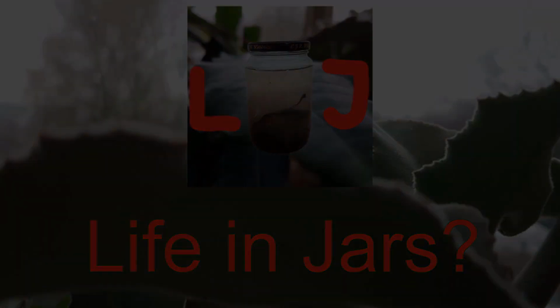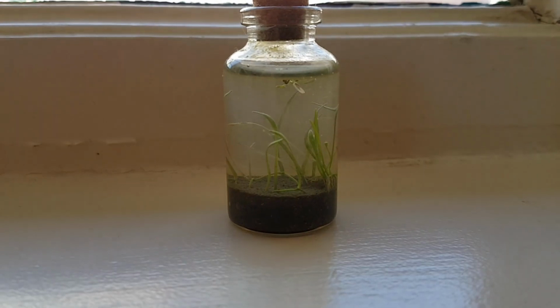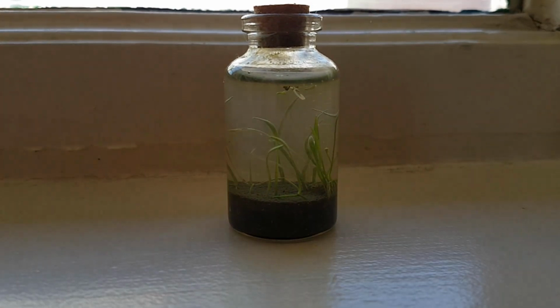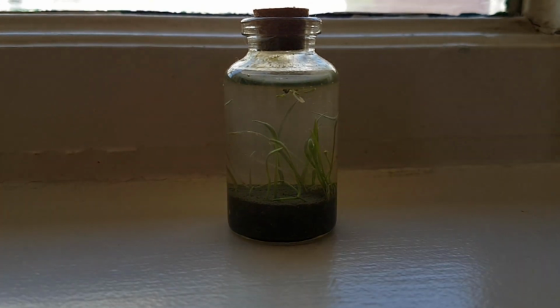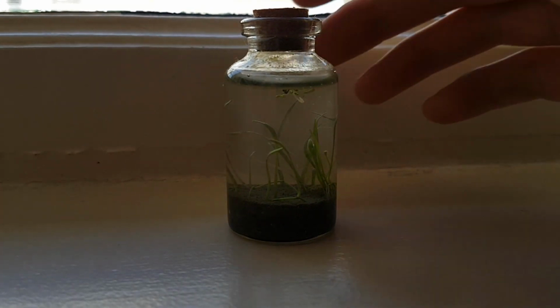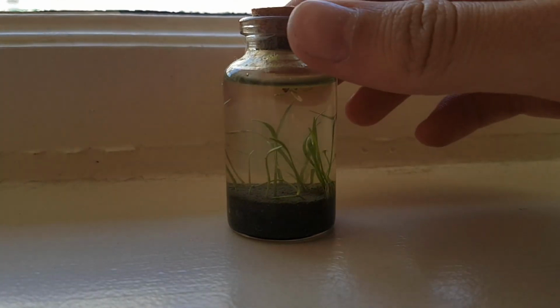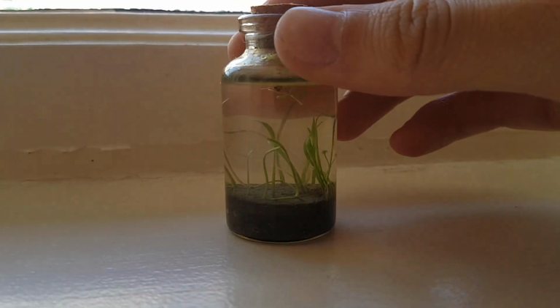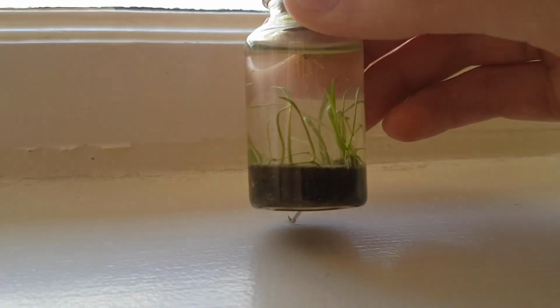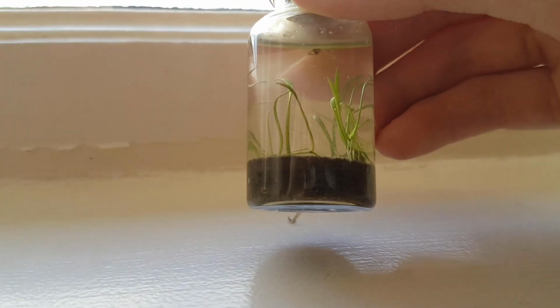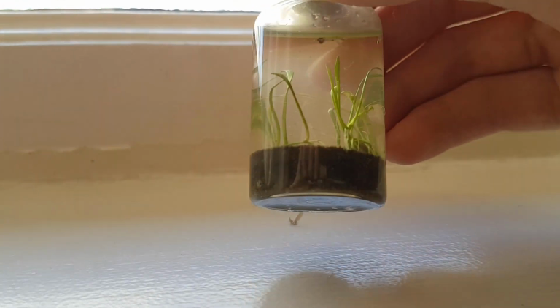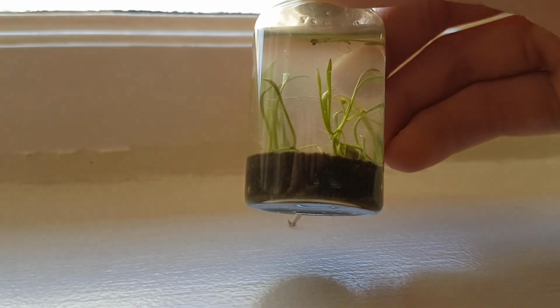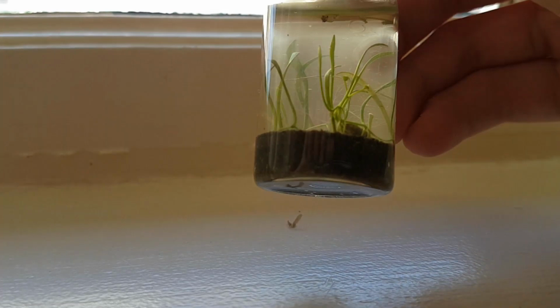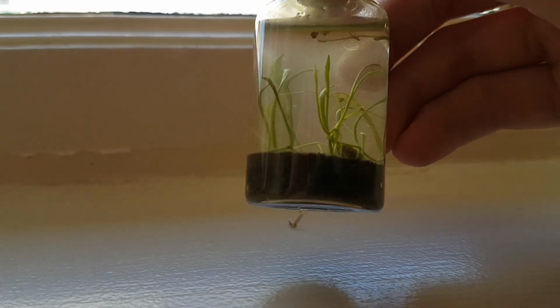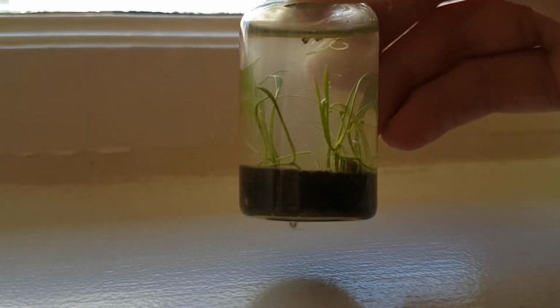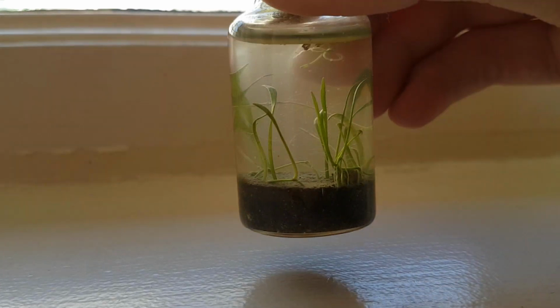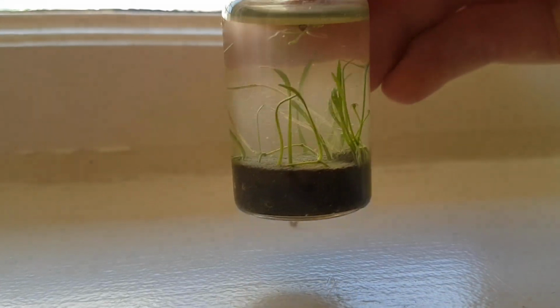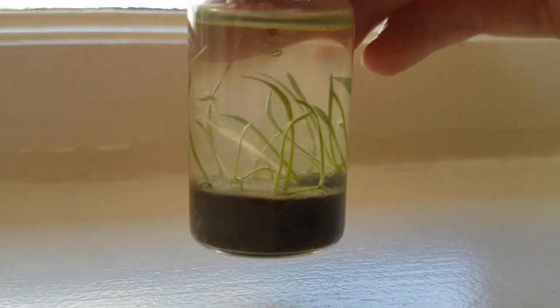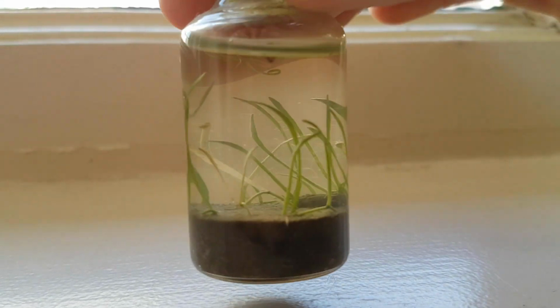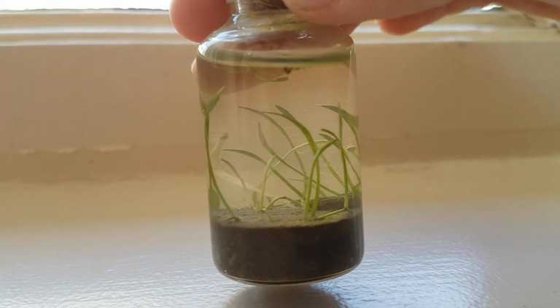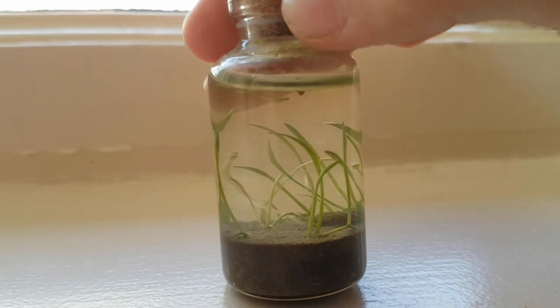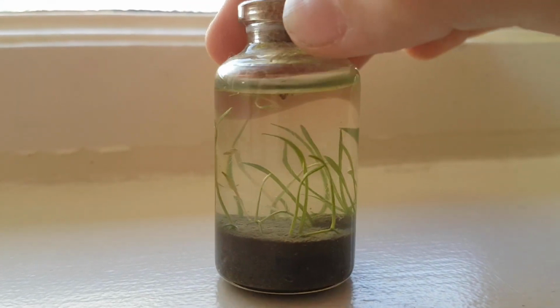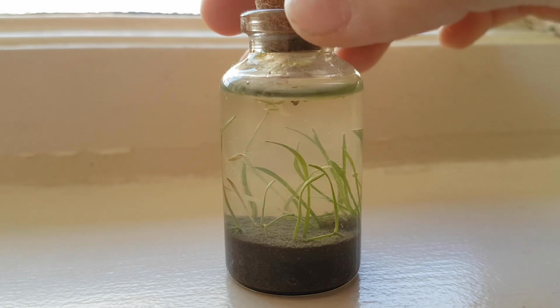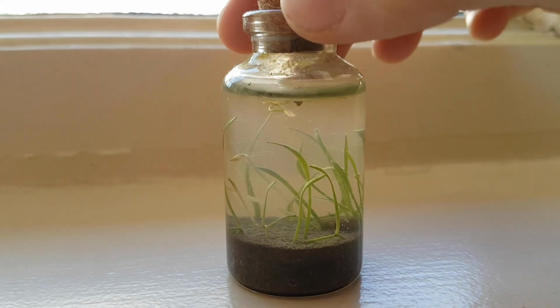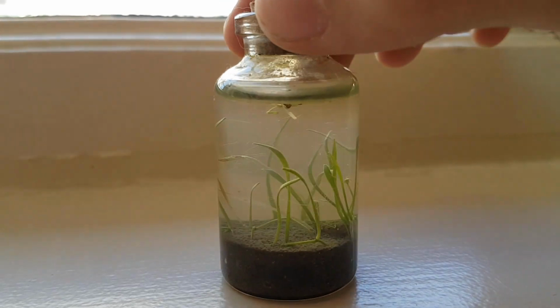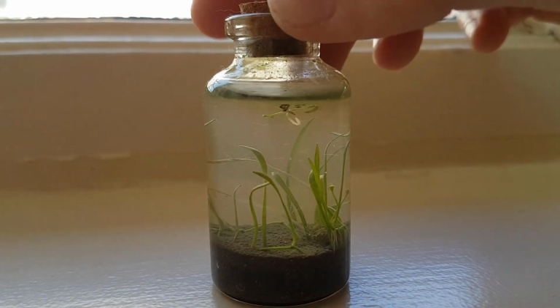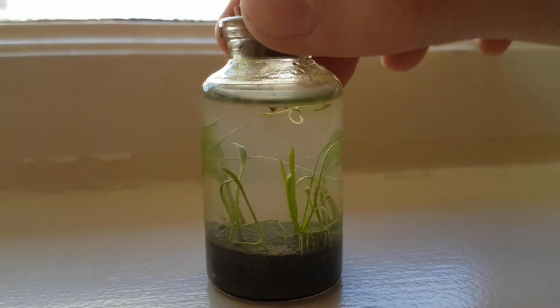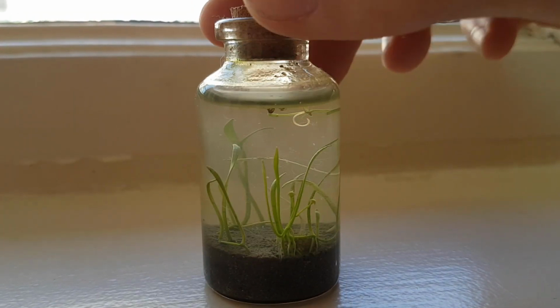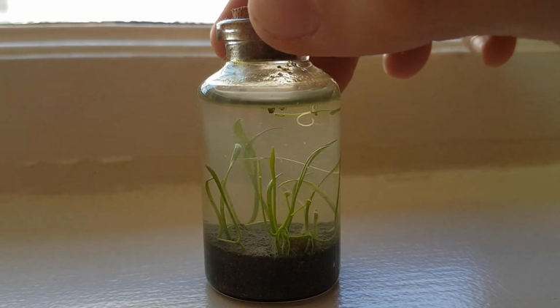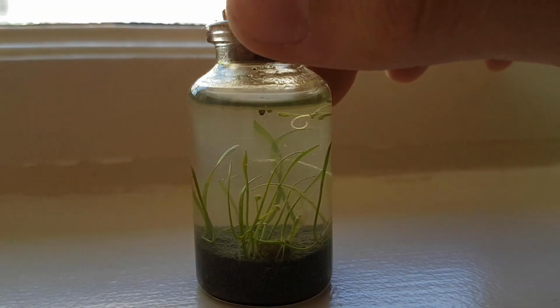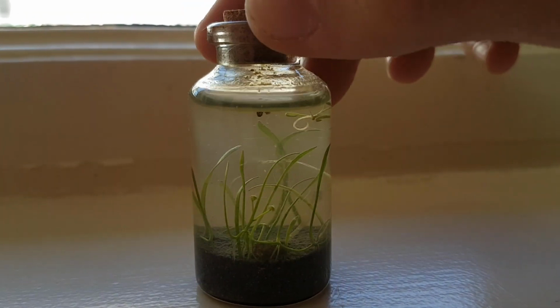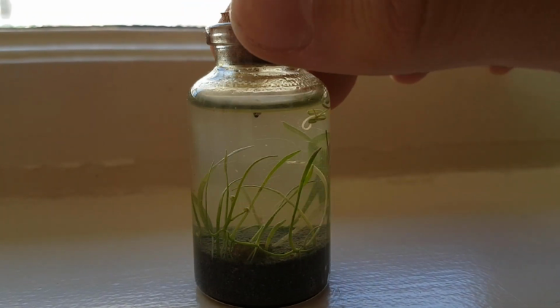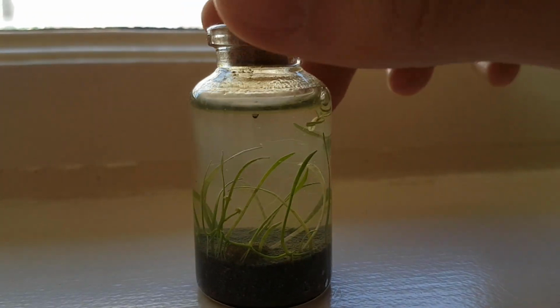It has been about three and a half months since I made this ecosphere. Since the last update, which is now three months ago, not that much has changed, but it's still doing well, so I thought I'd show you guys what has happened.